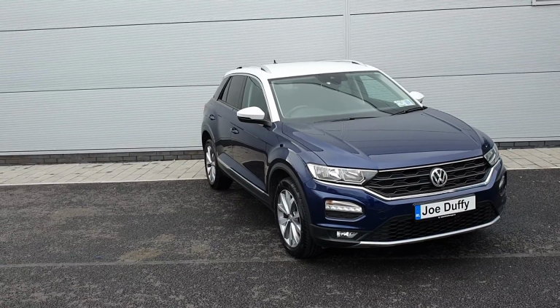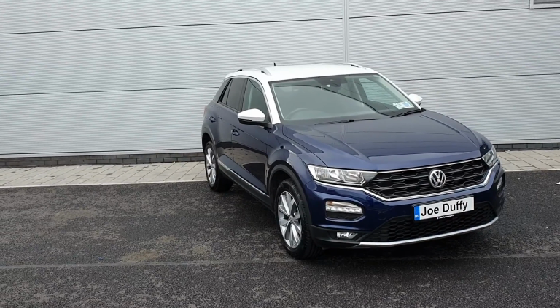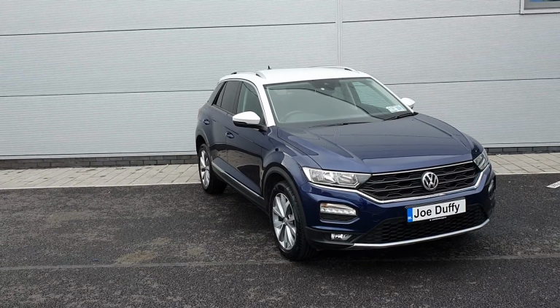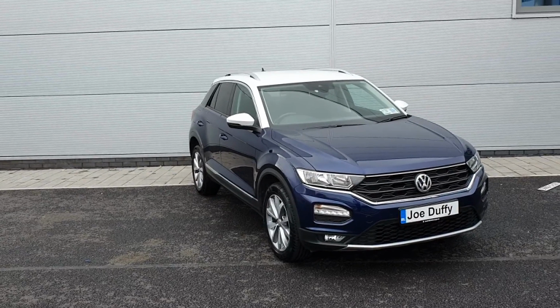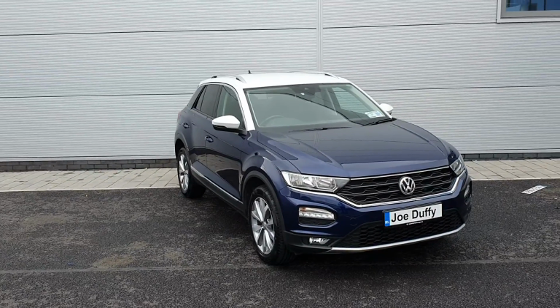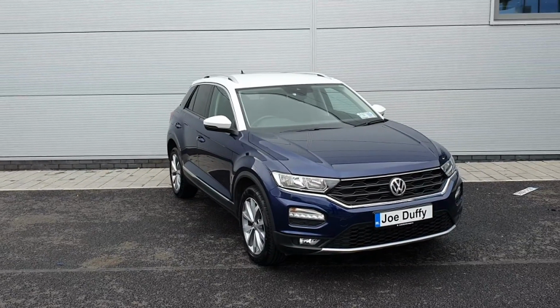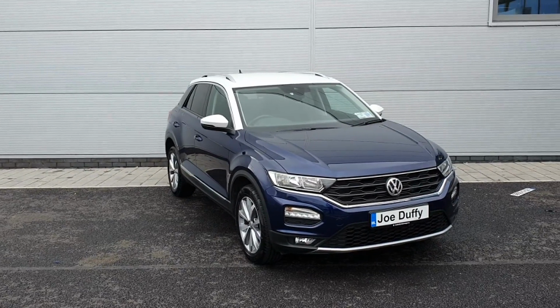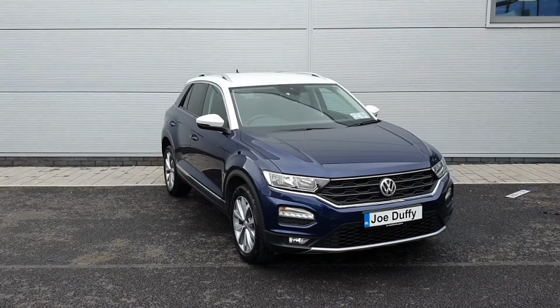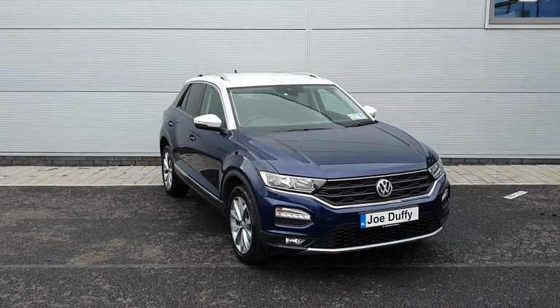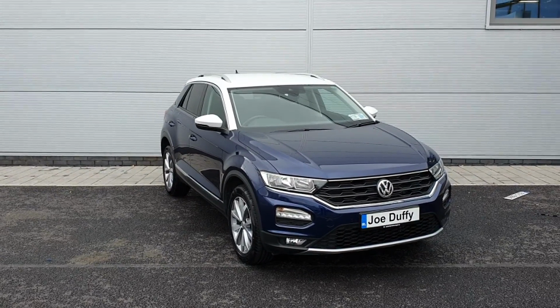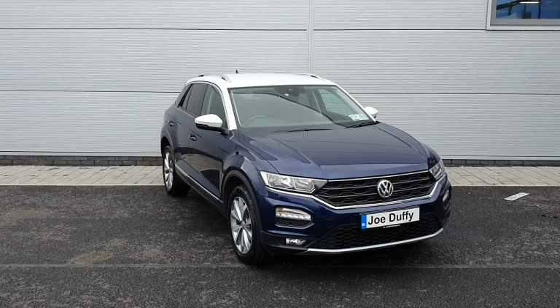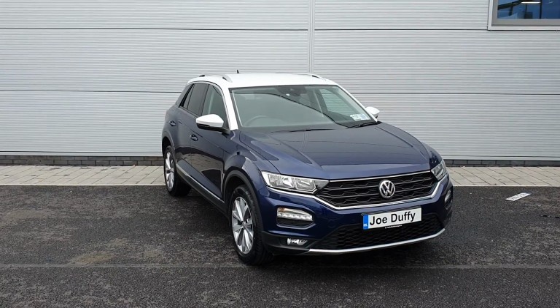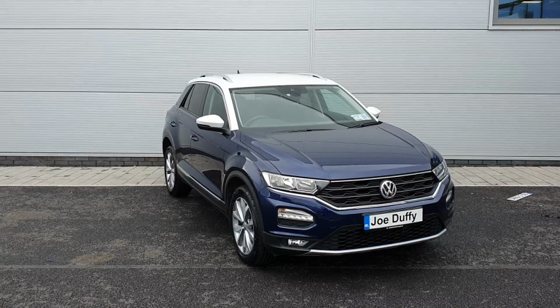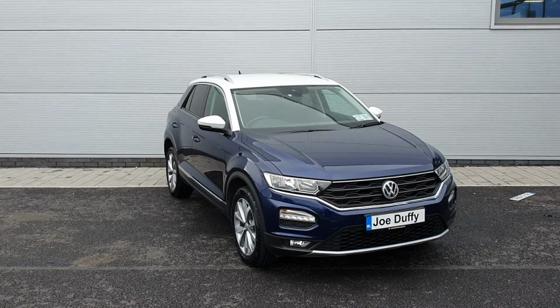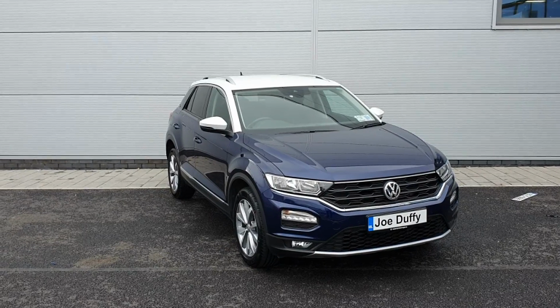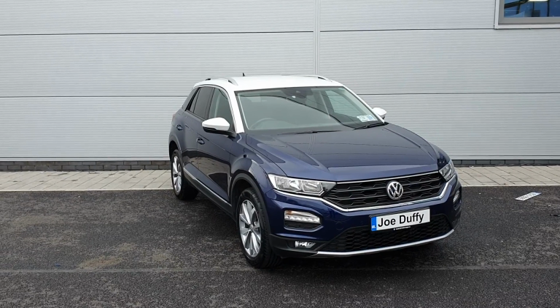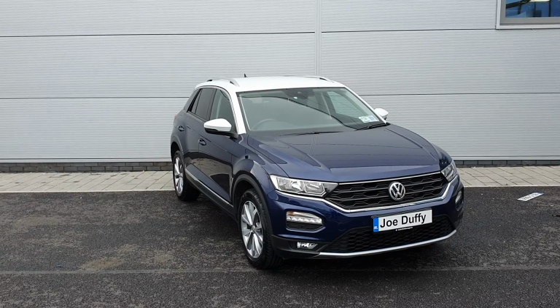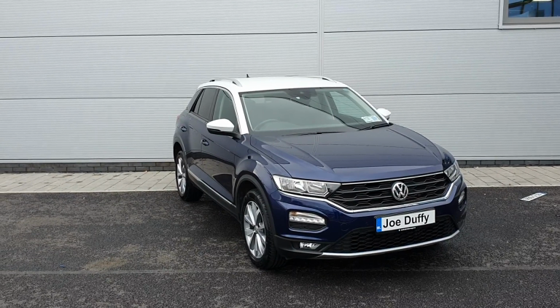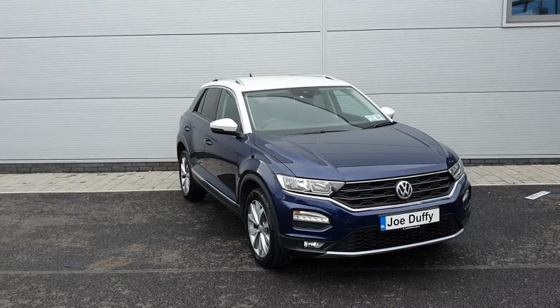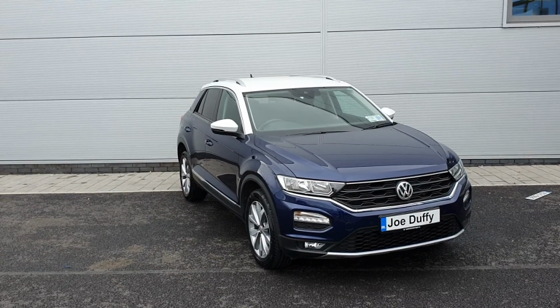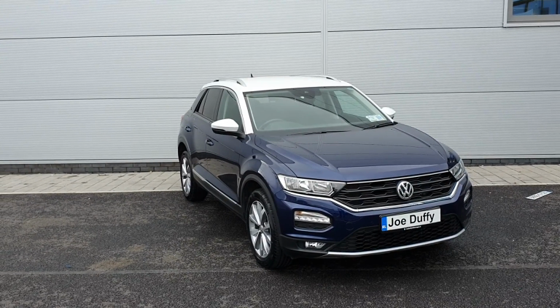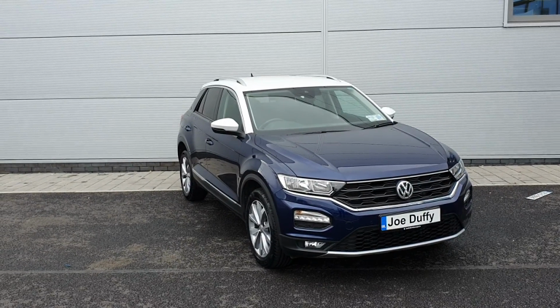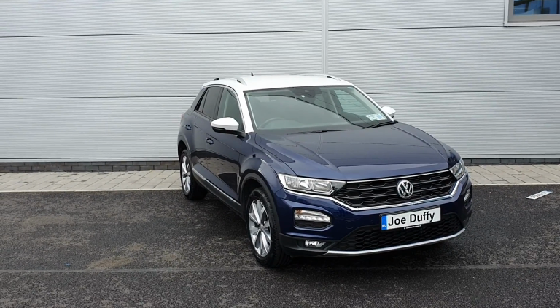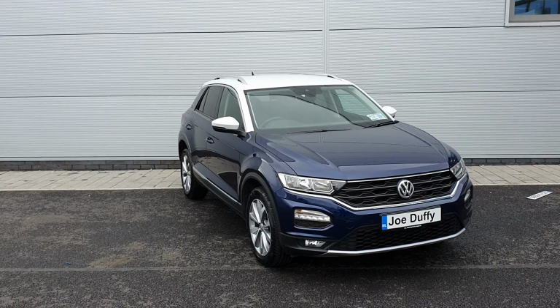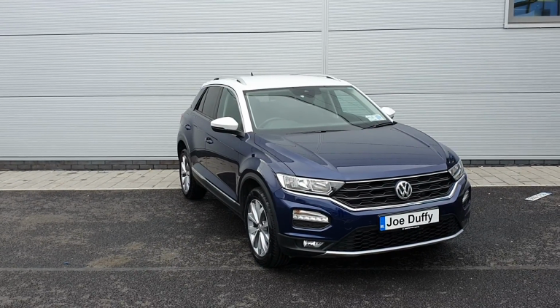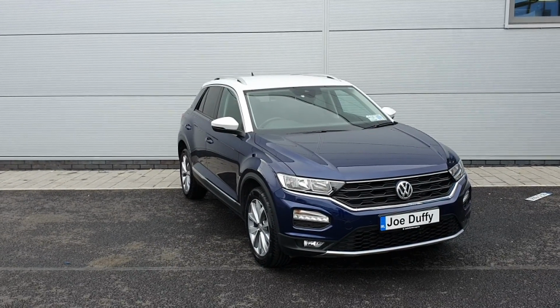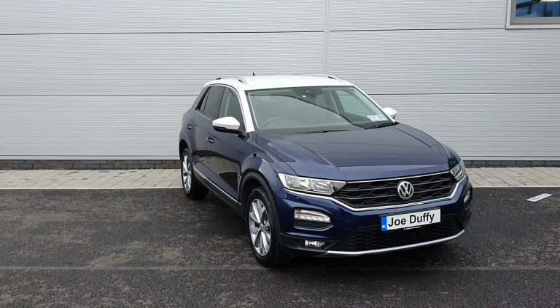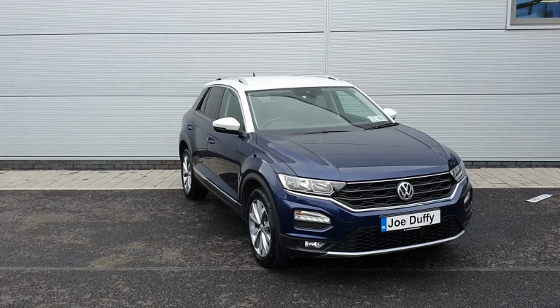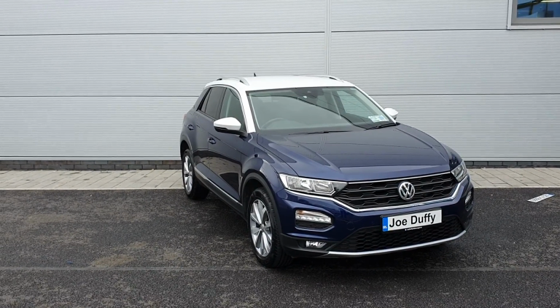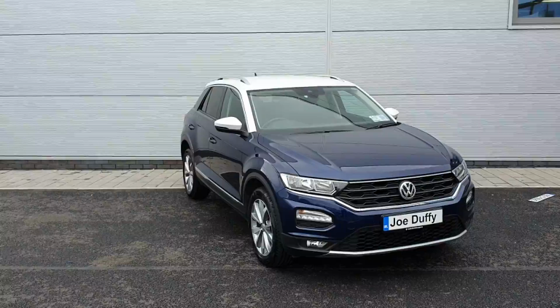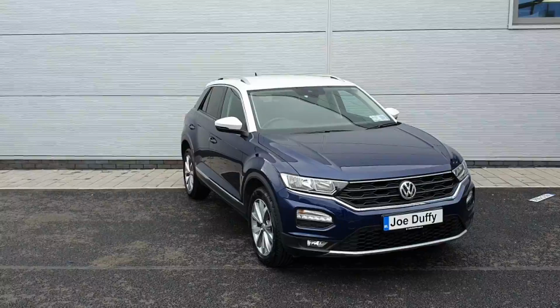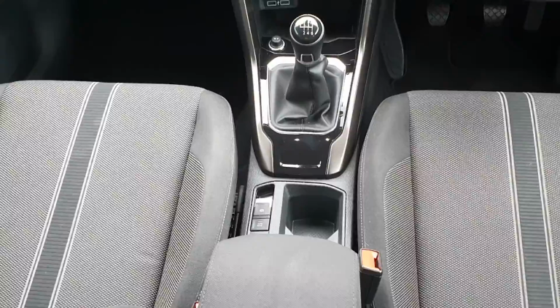Guys, if you have any questions or queries regarding this car, please give us a call on 018503900. Now let me take you inside to show you a few features of this car.